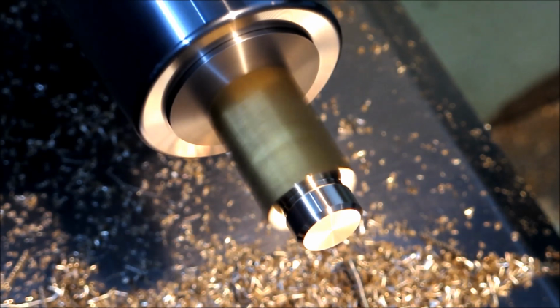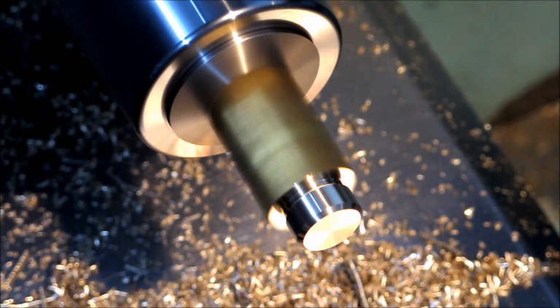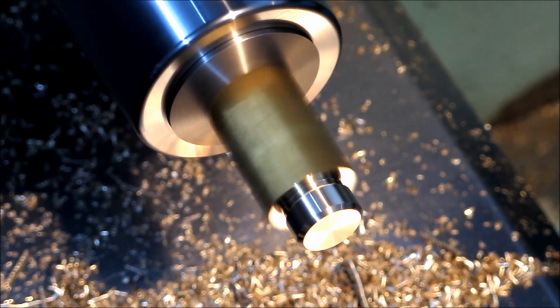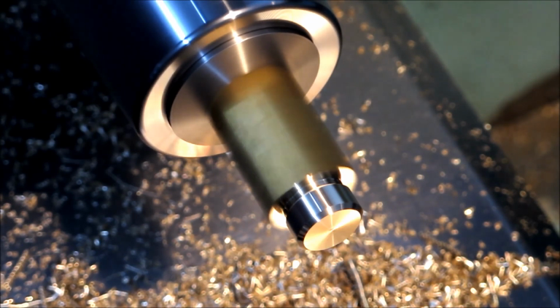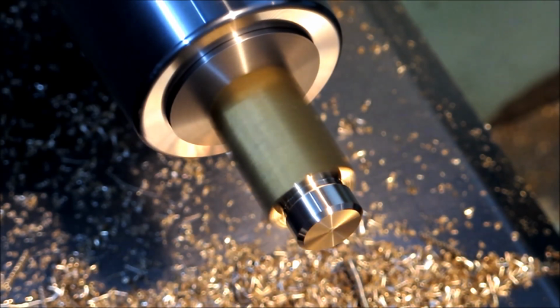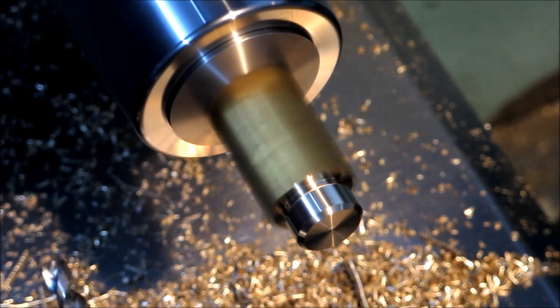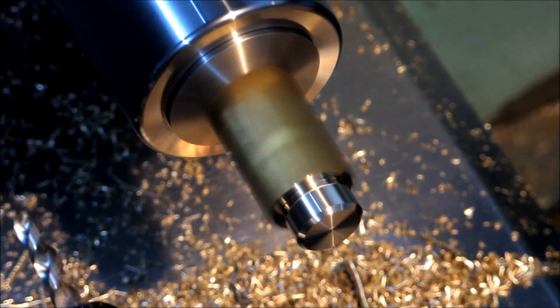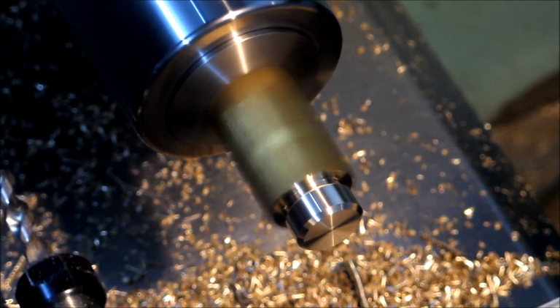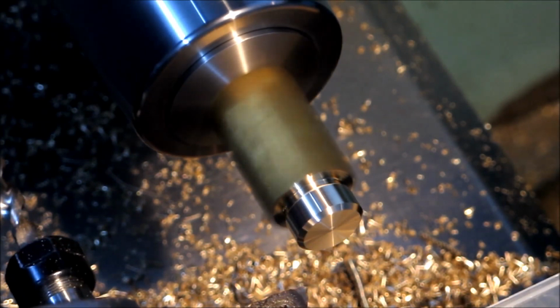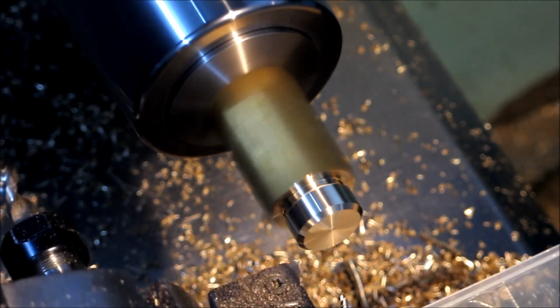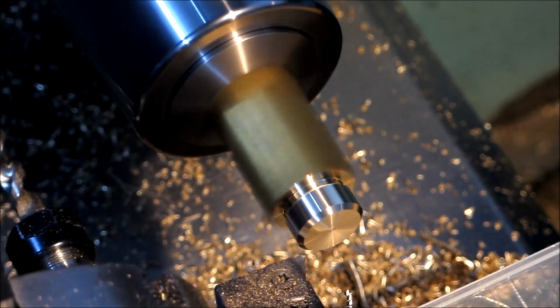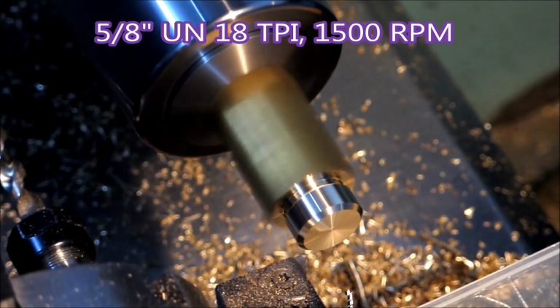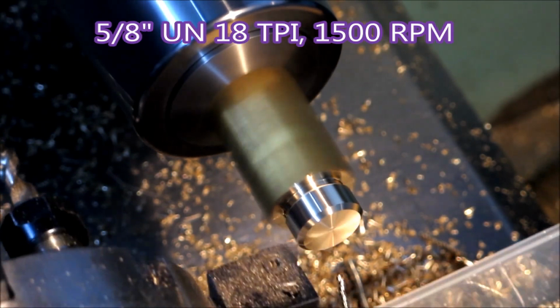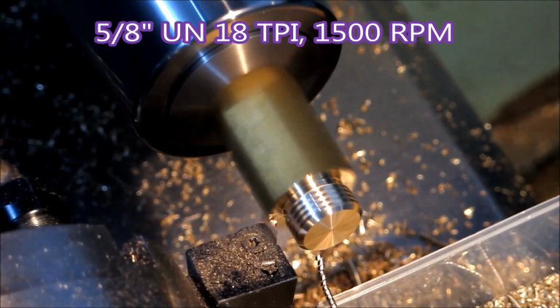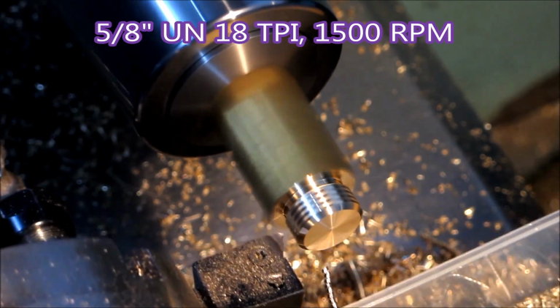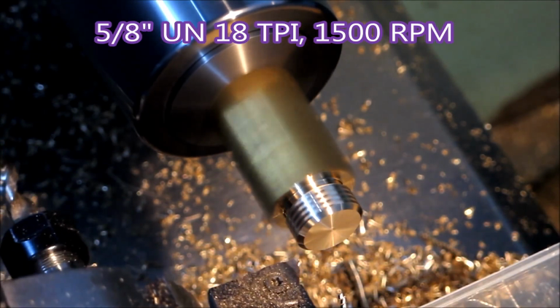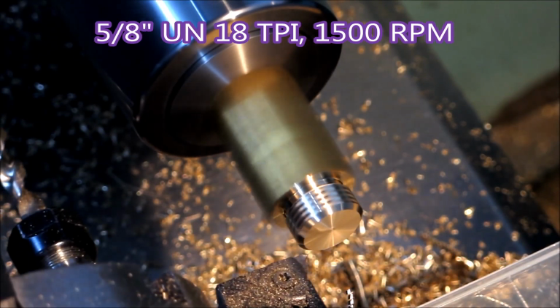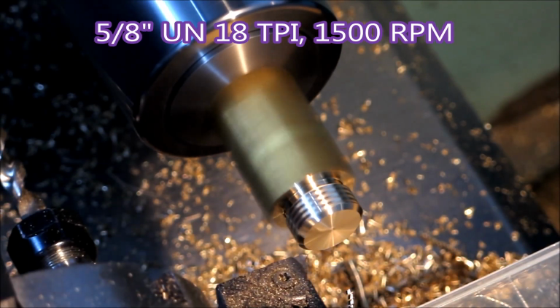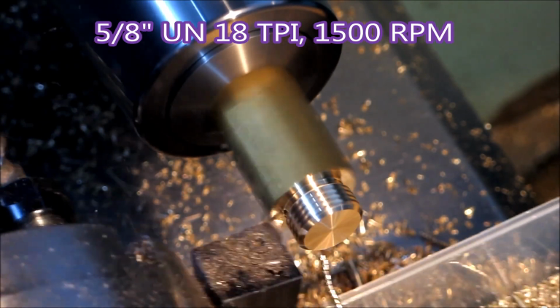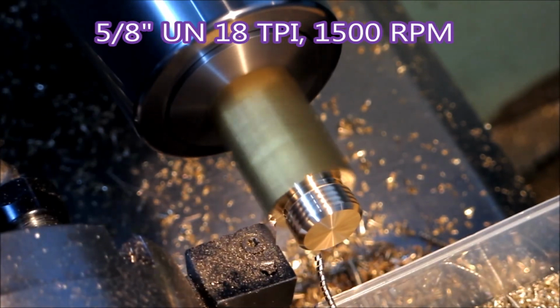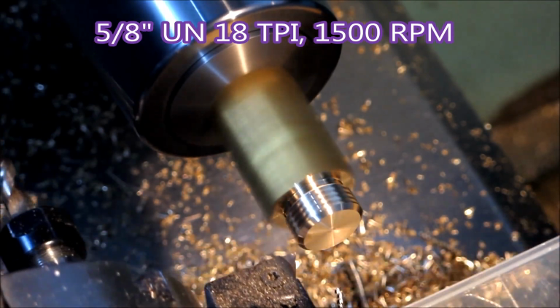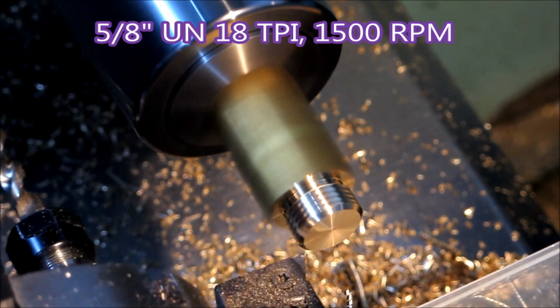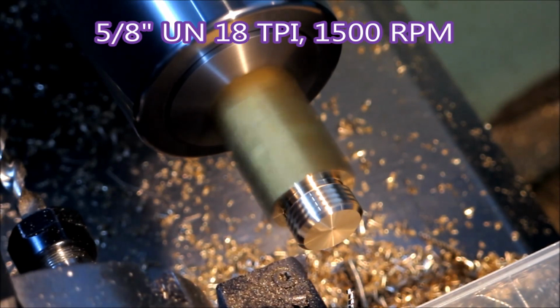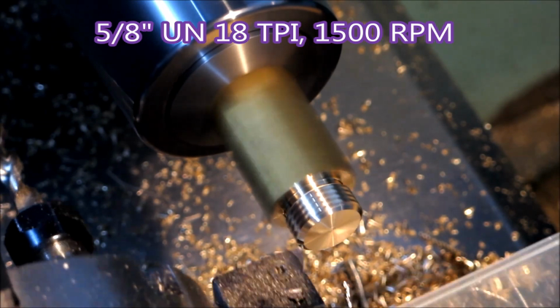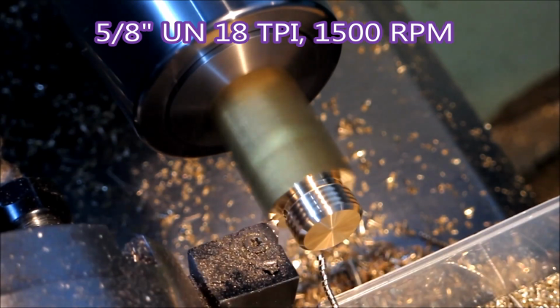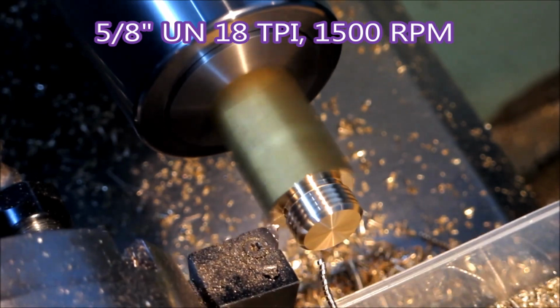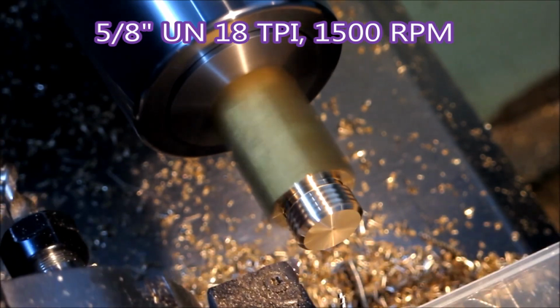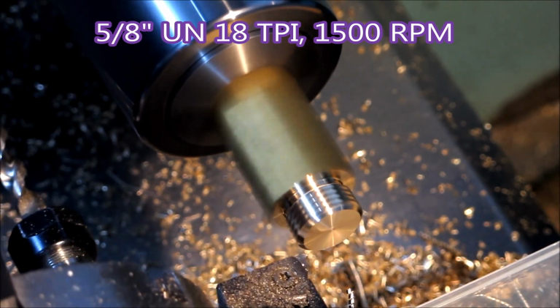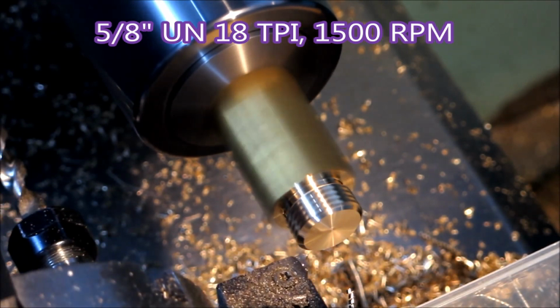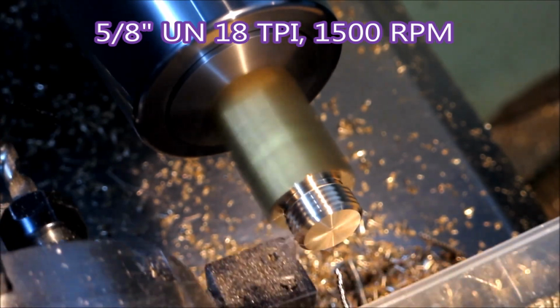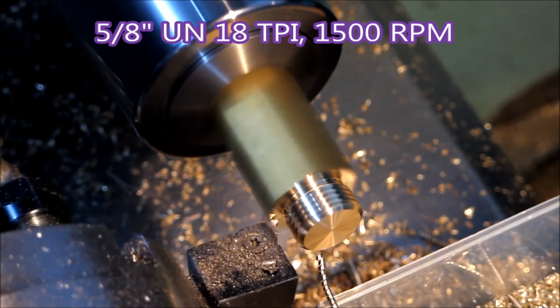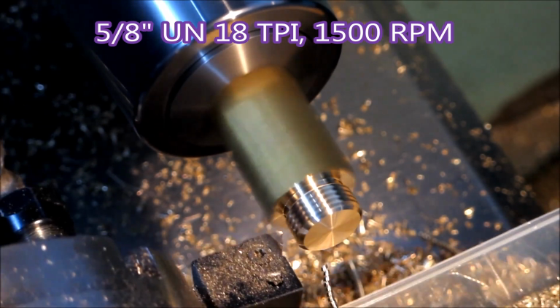Down to 1,500 RPM now. As usual it's a full form insert, only cuts 18 TPI. 5/8 UN thread.